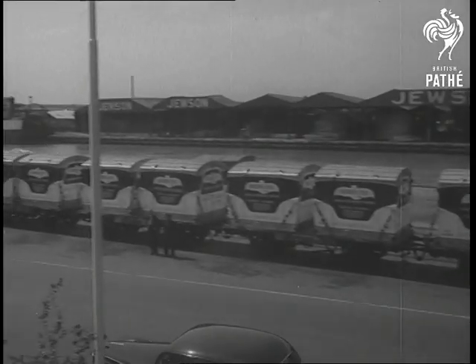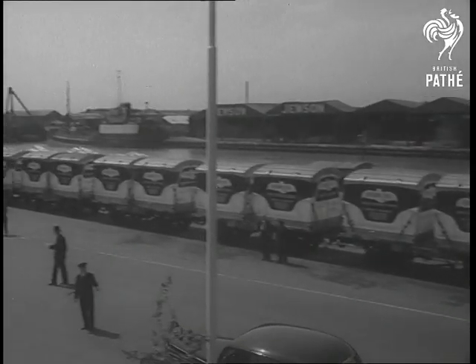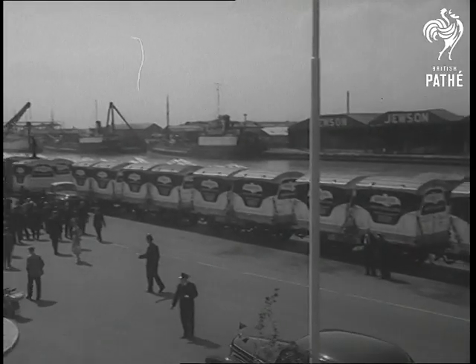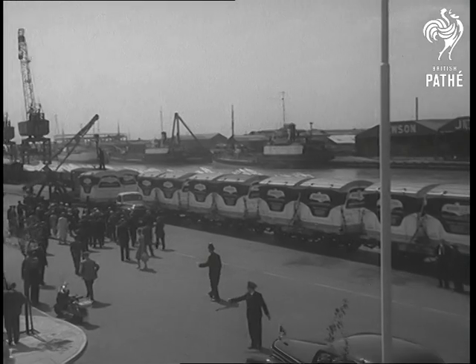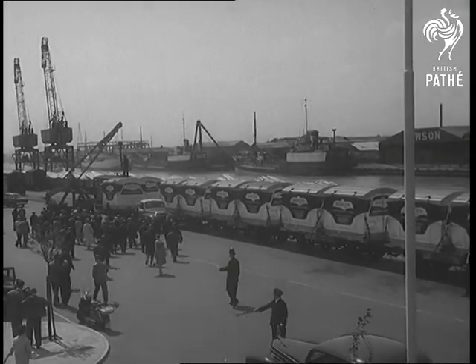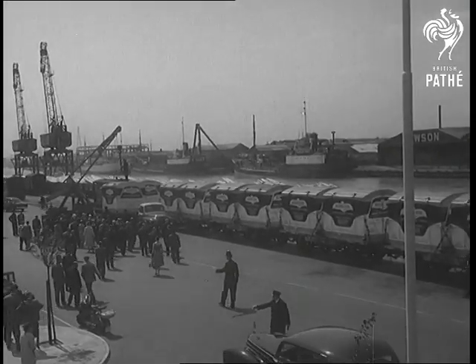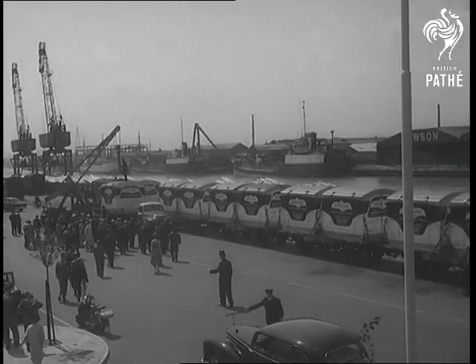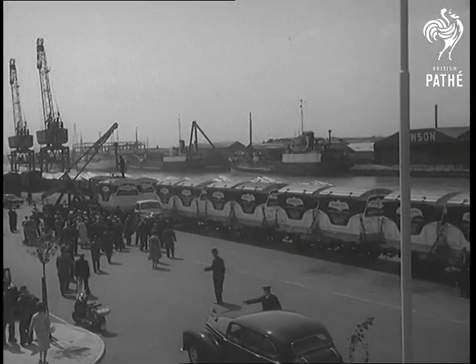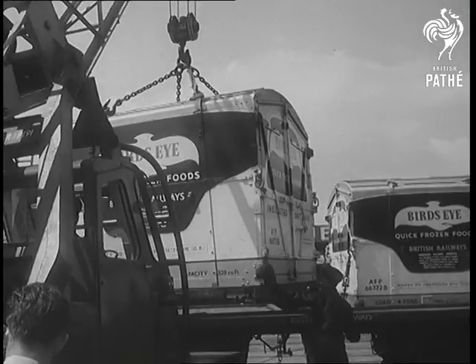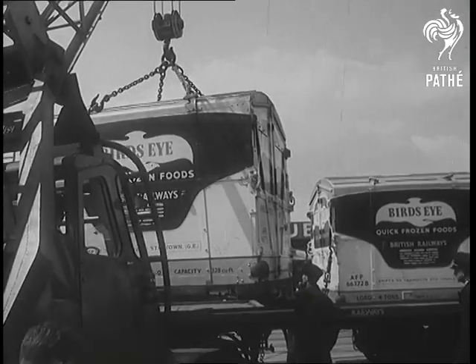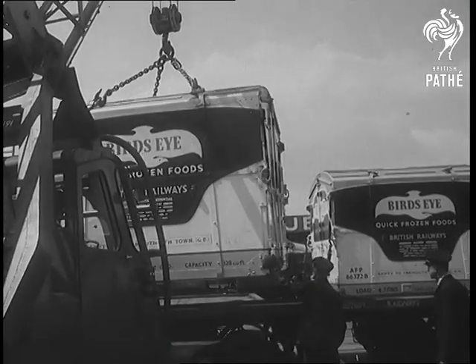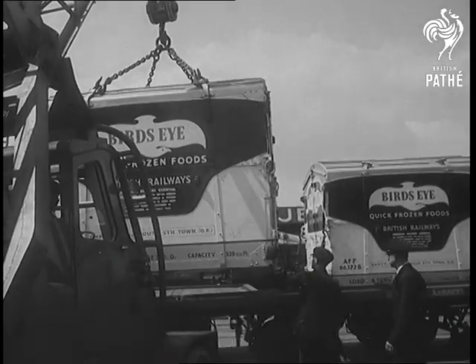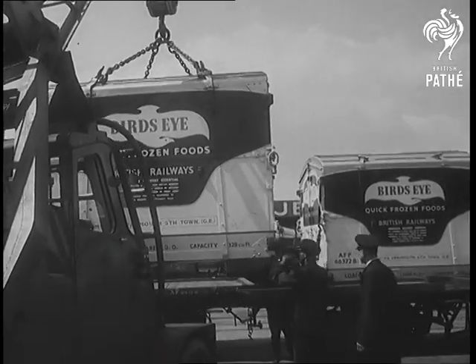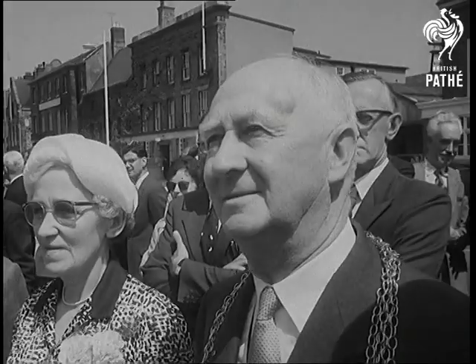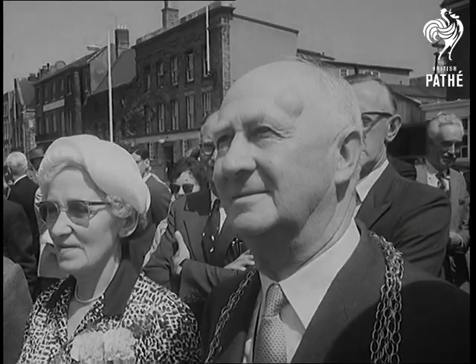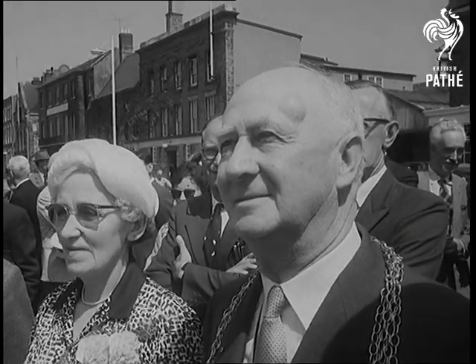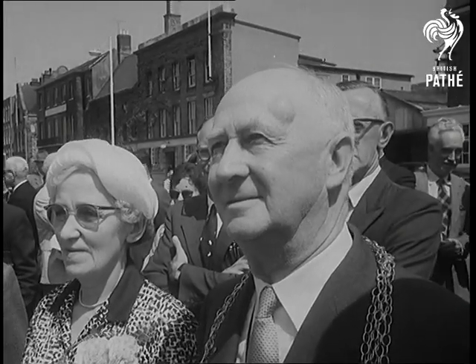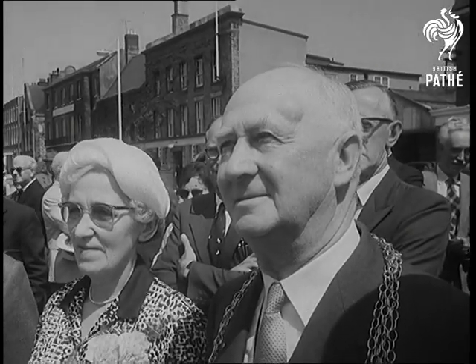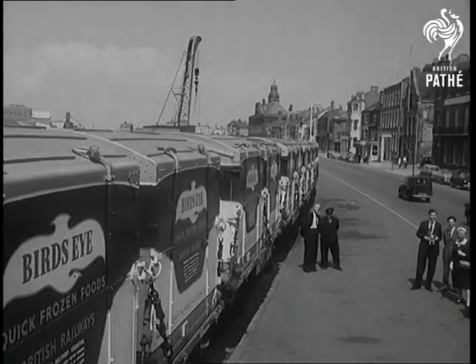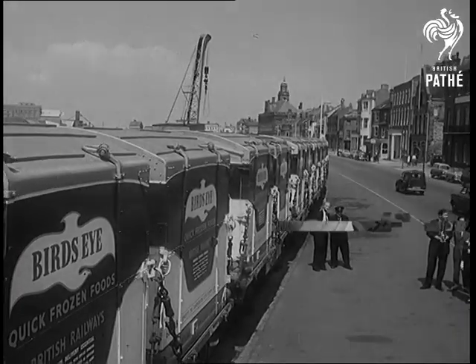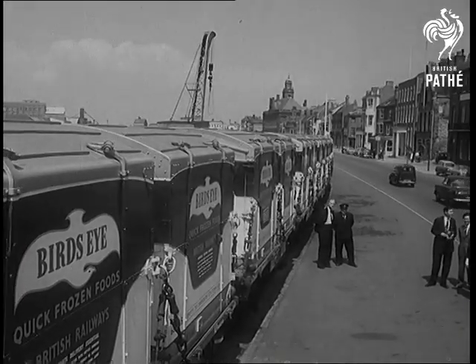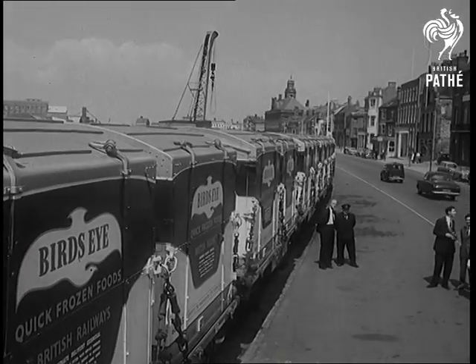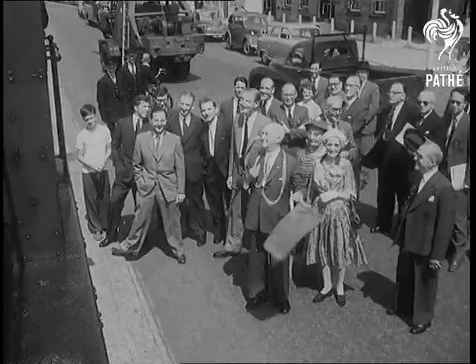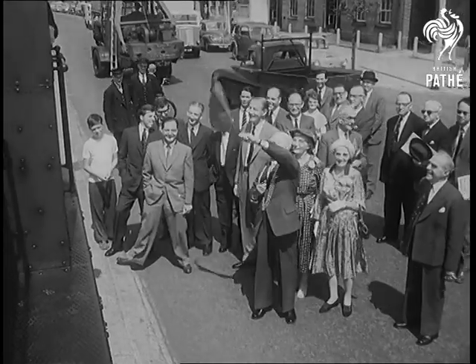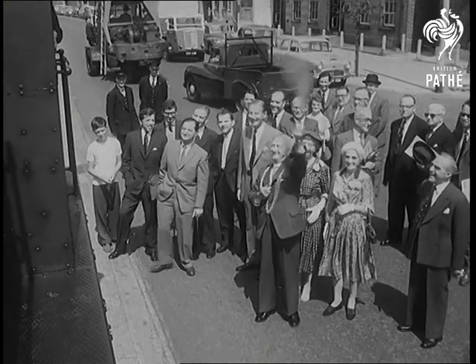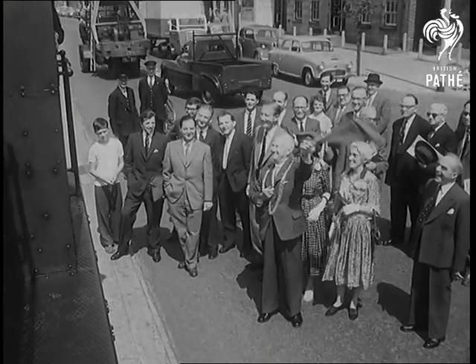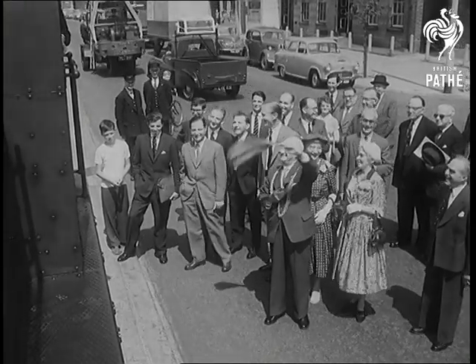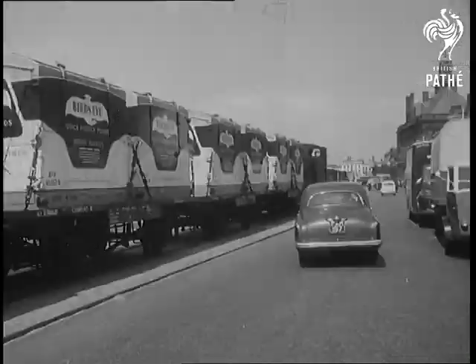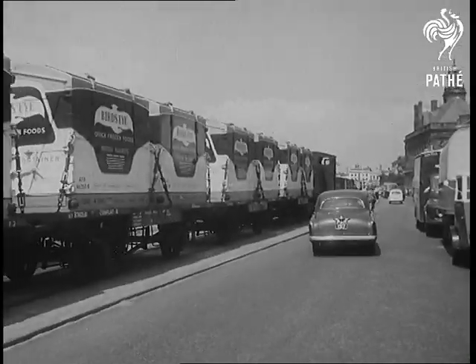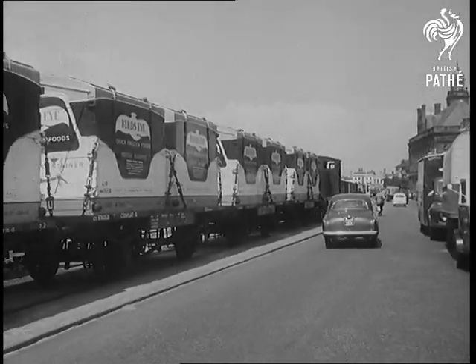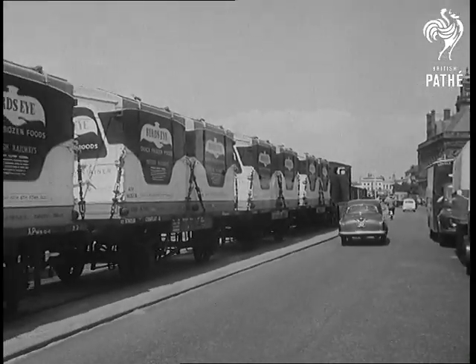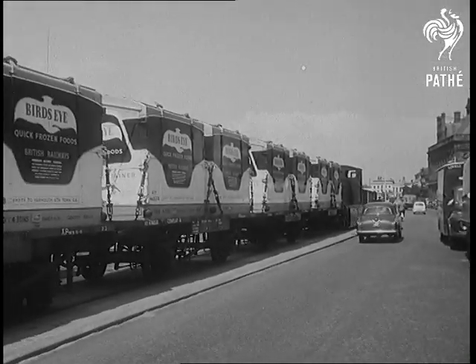The 40 new refrigerated containers make up the unique train load at Great Yarmouth, ready to set out for the Midlands. The mayor and his party gave the train an official send off. The cargo: 80 tons of quick frozen peas. British Railway's southern region cooperated in the venture.